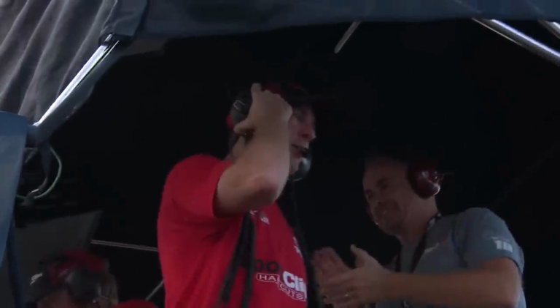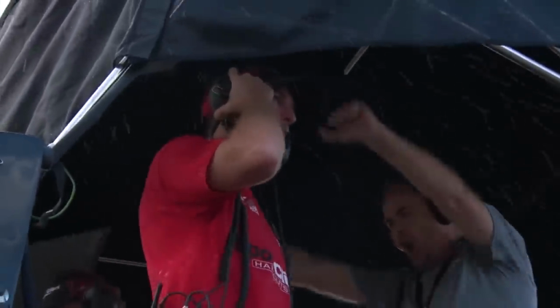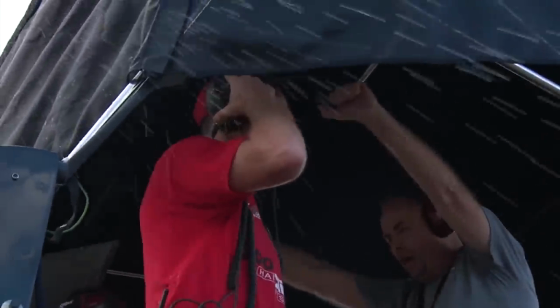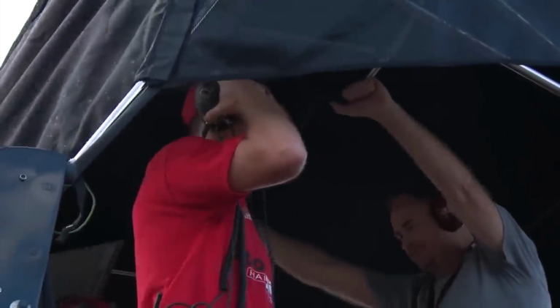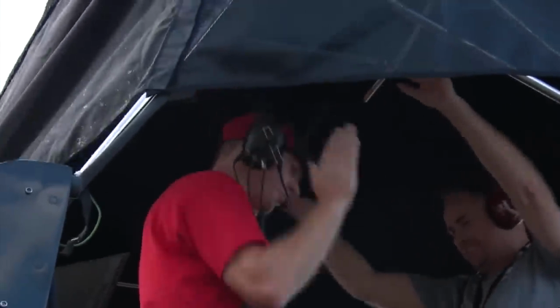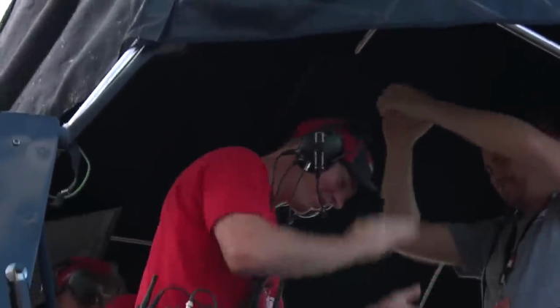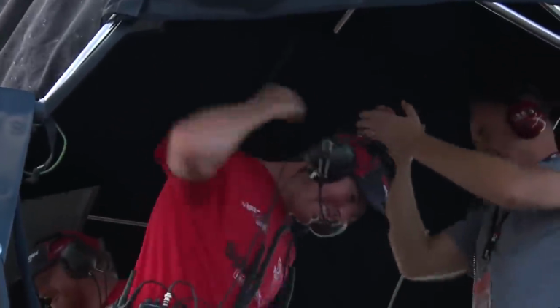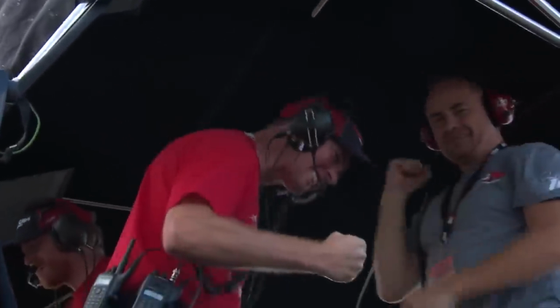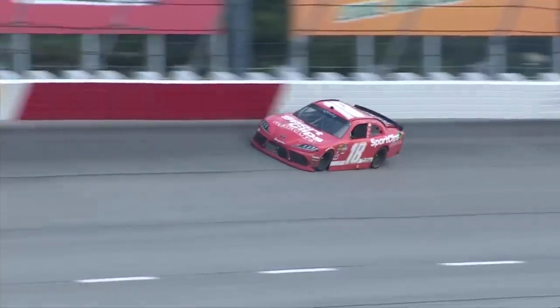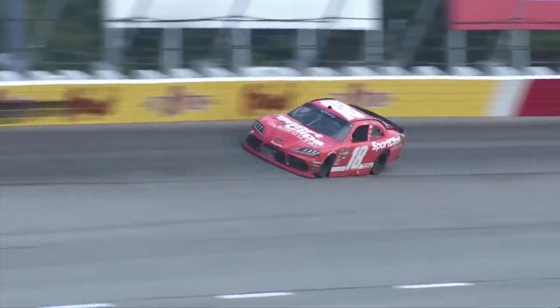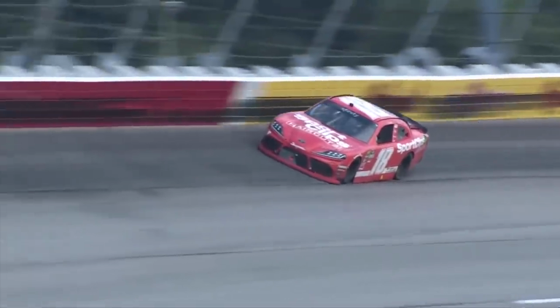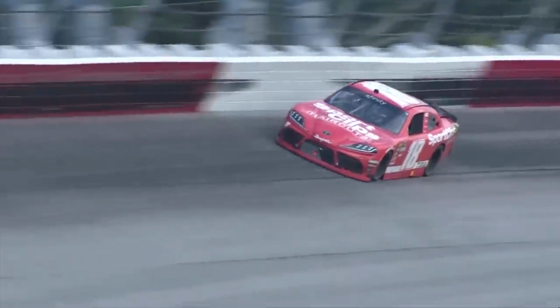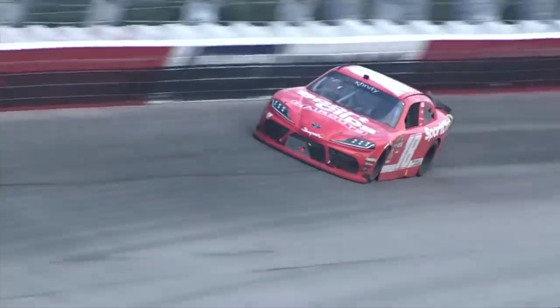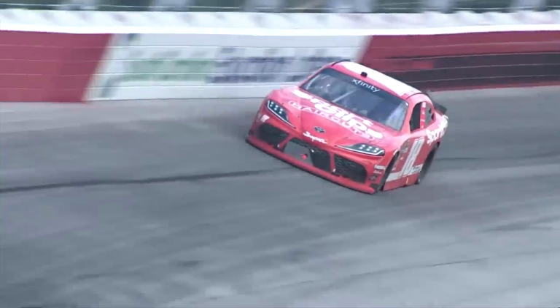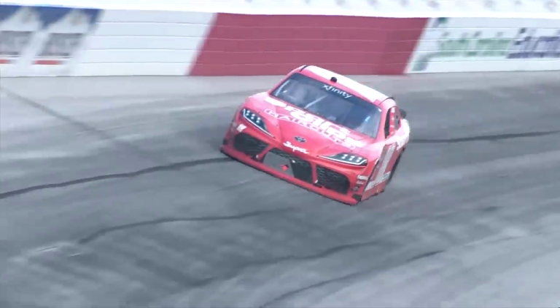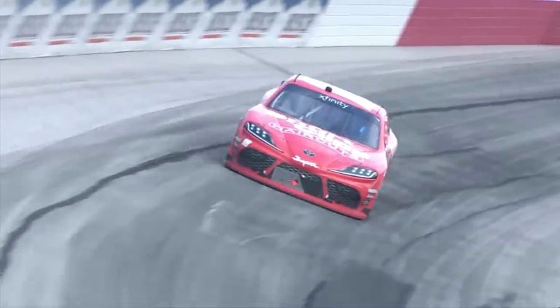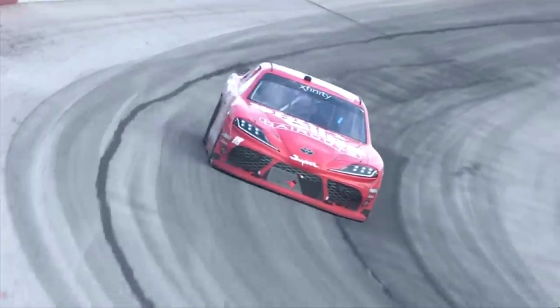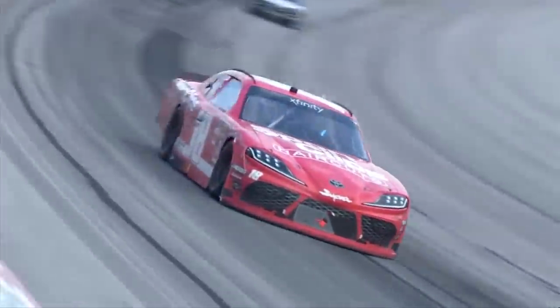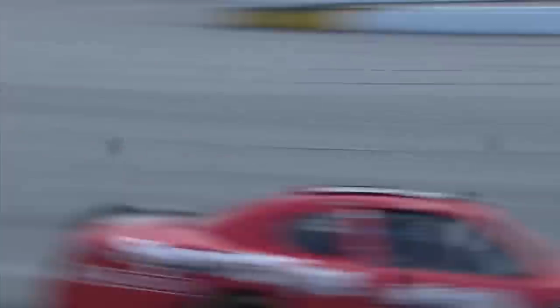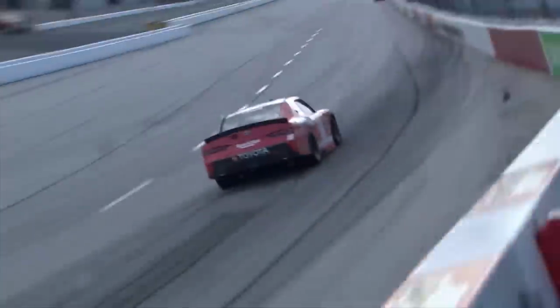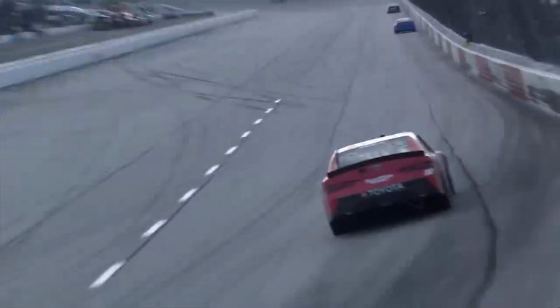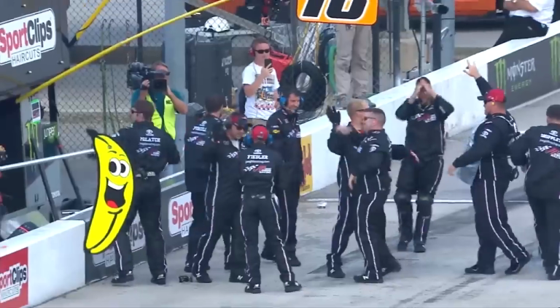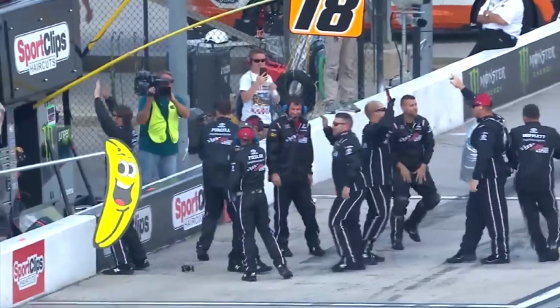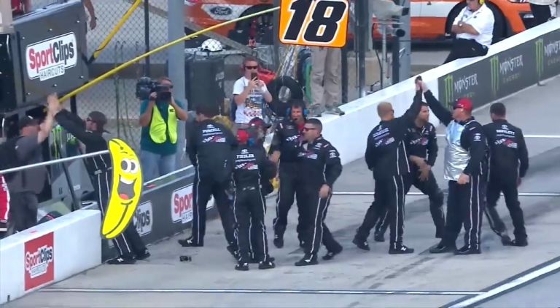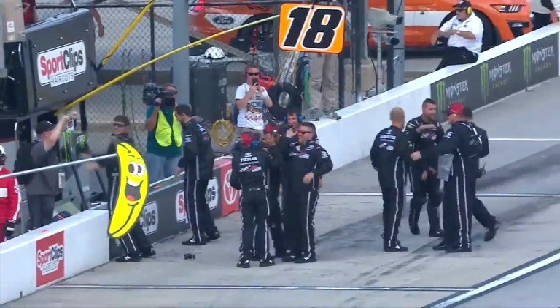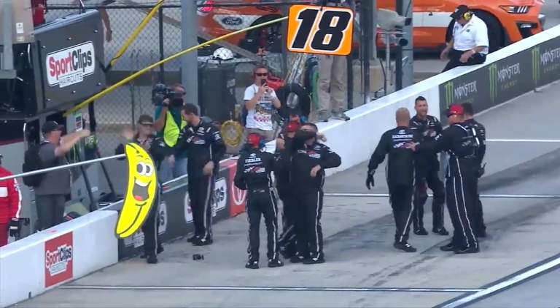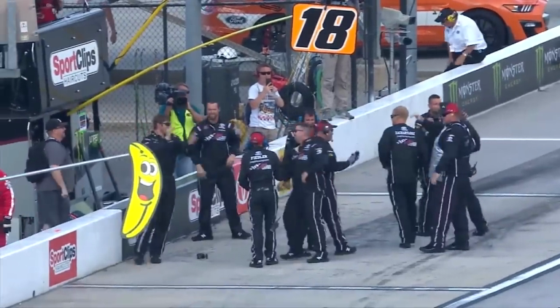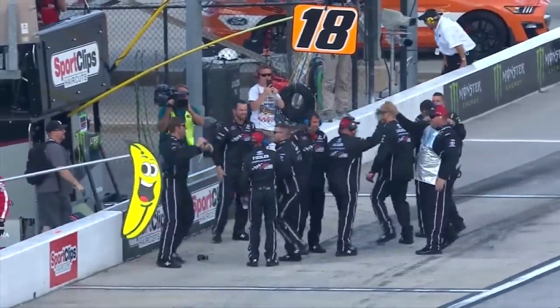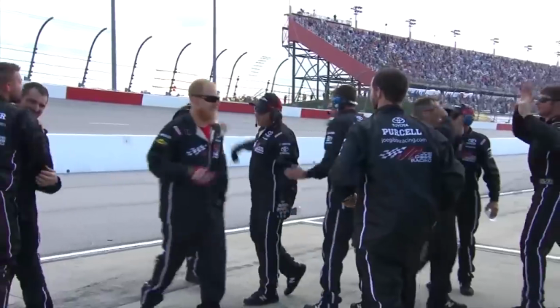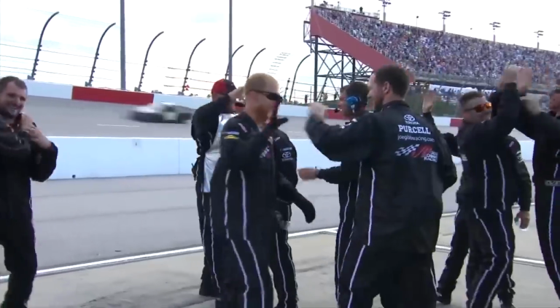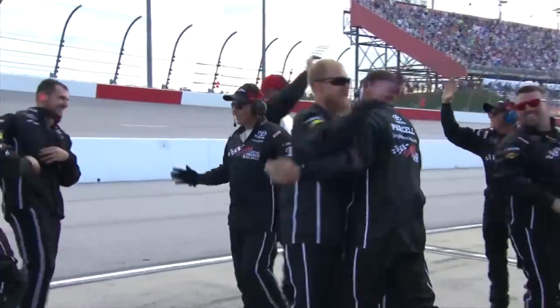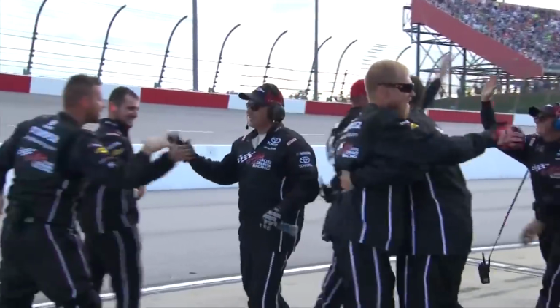Hell of a job, Denny Hamlin. Way to part all day, buddy. Good job, guys. Way to go, man. Great job, man.